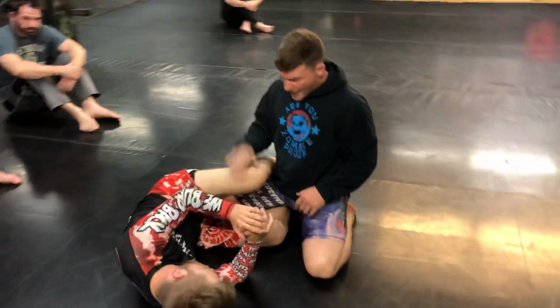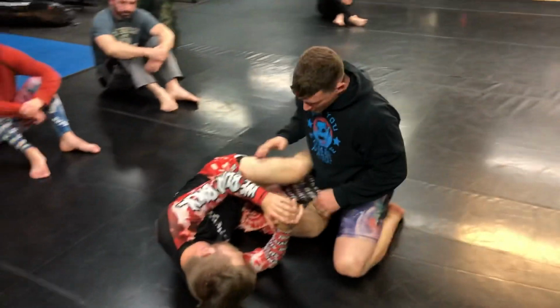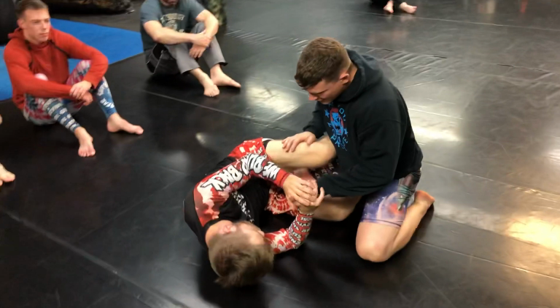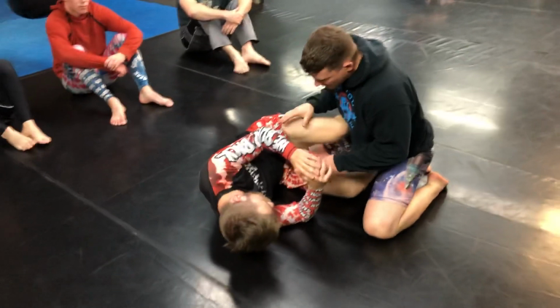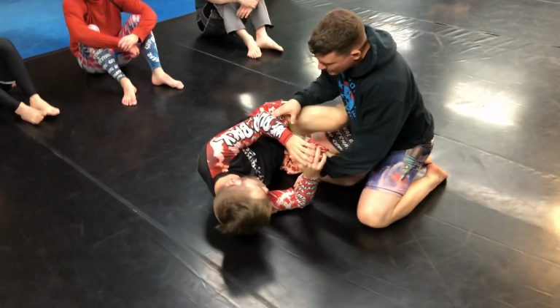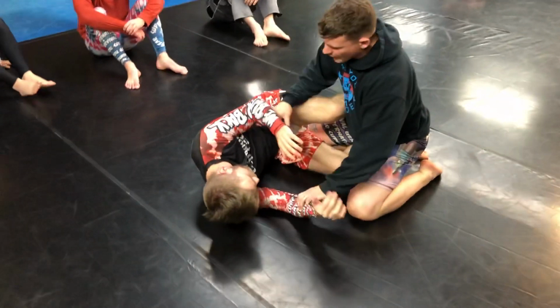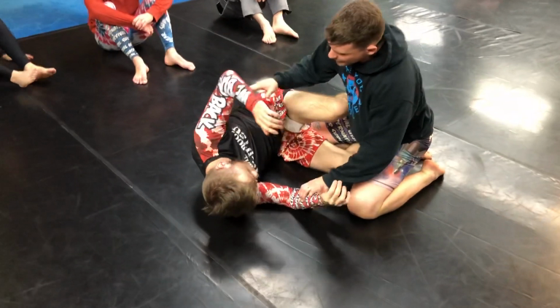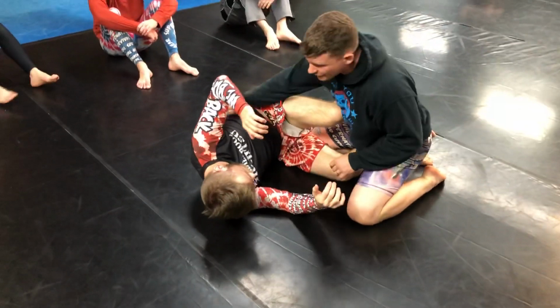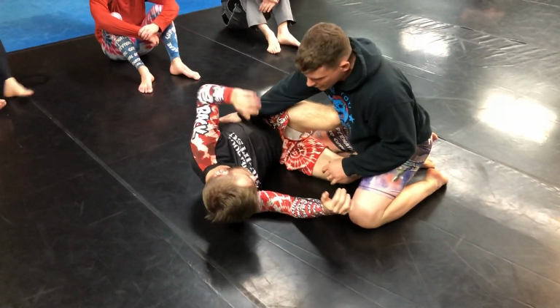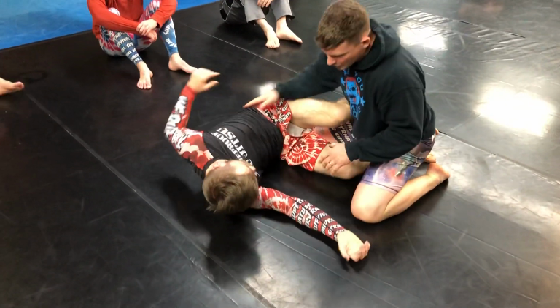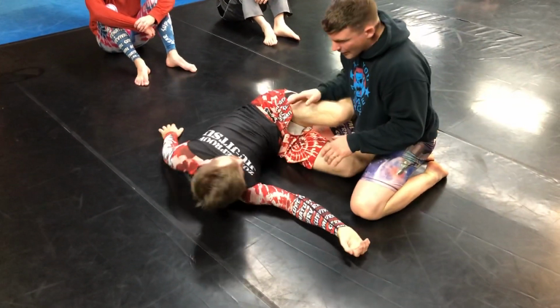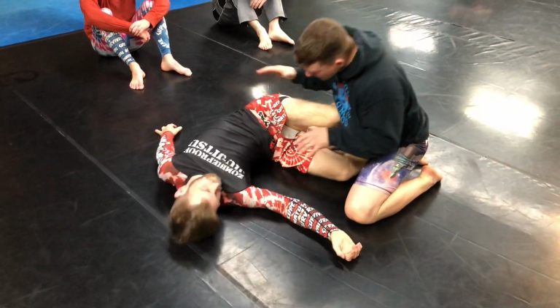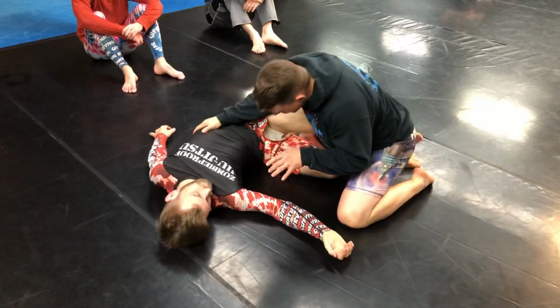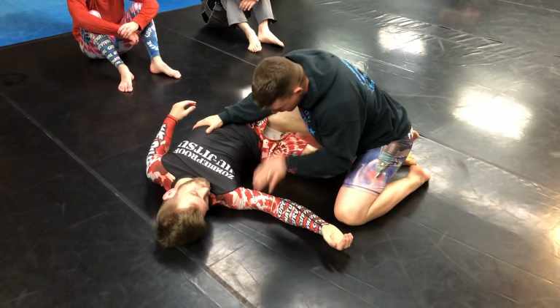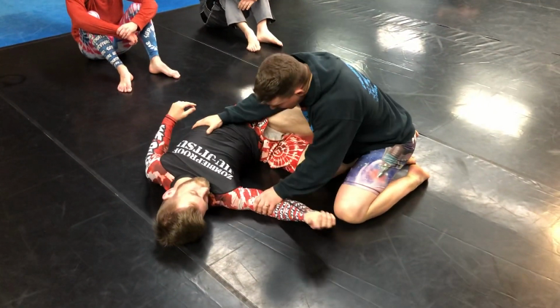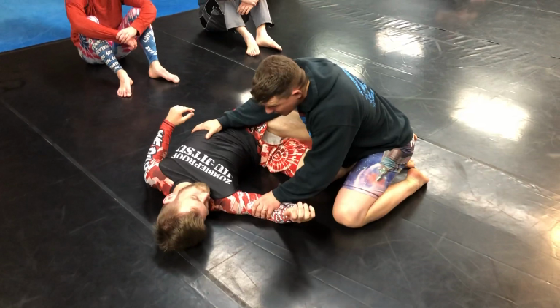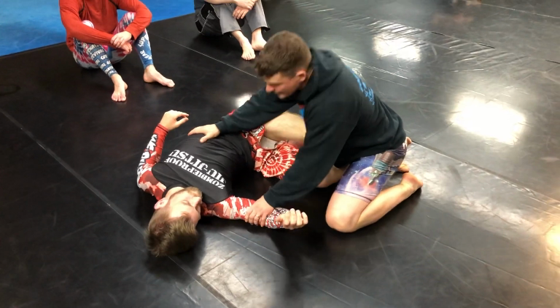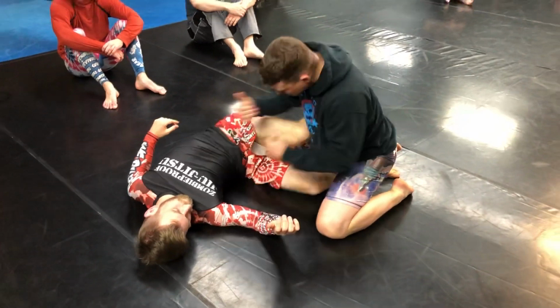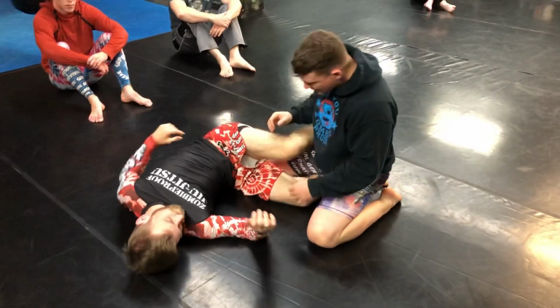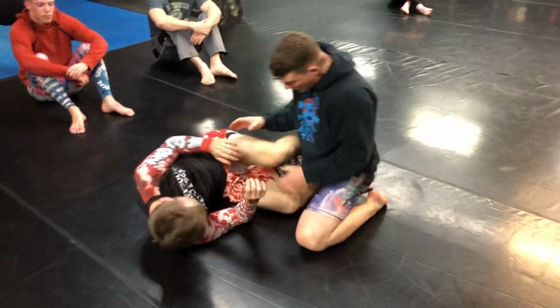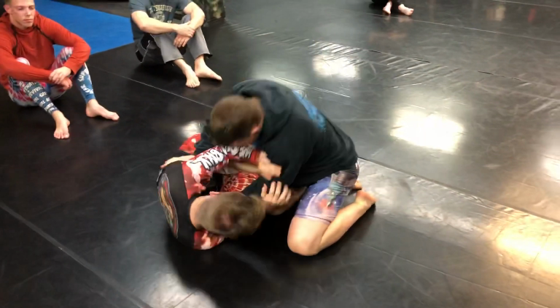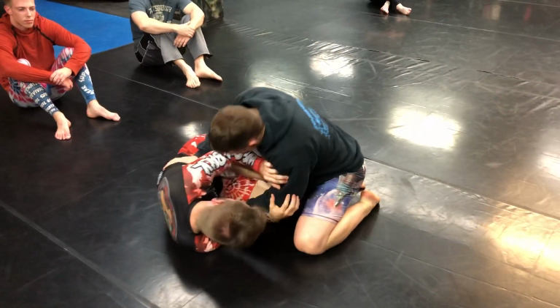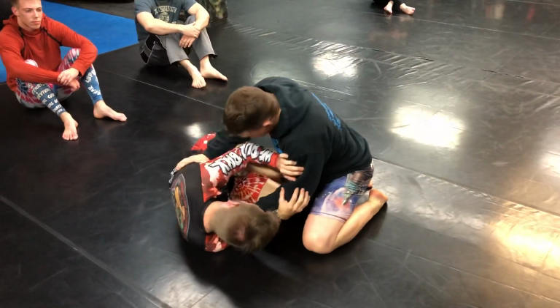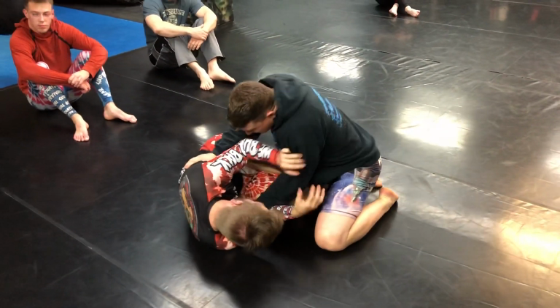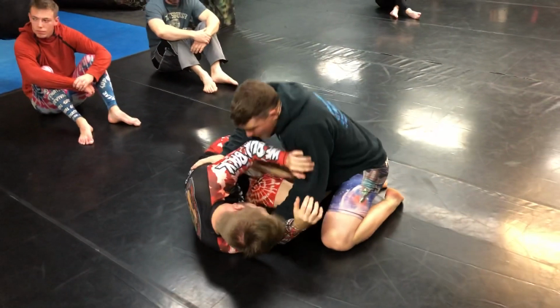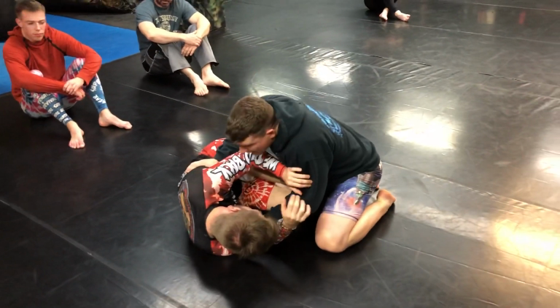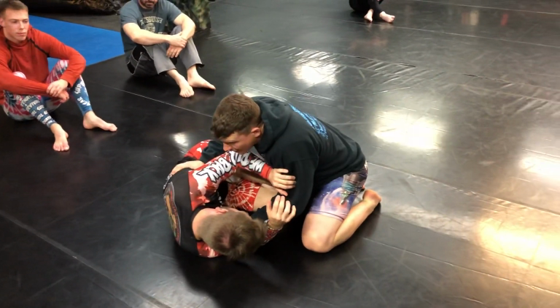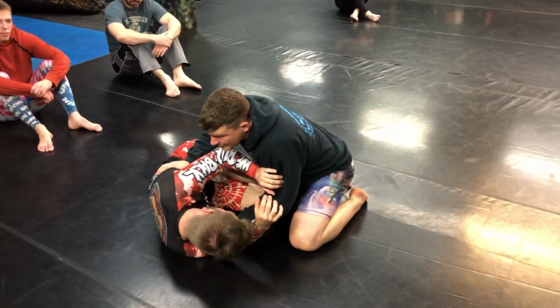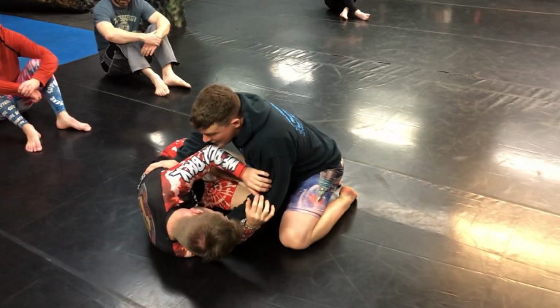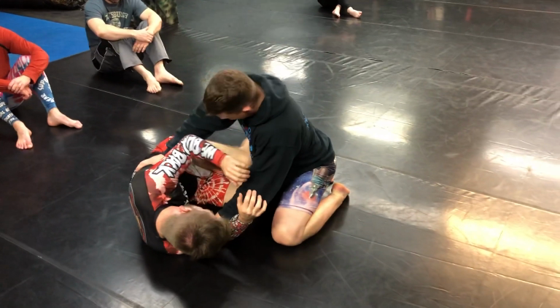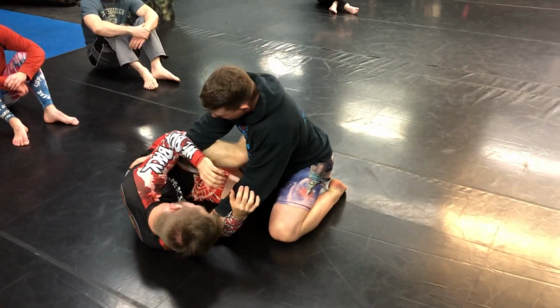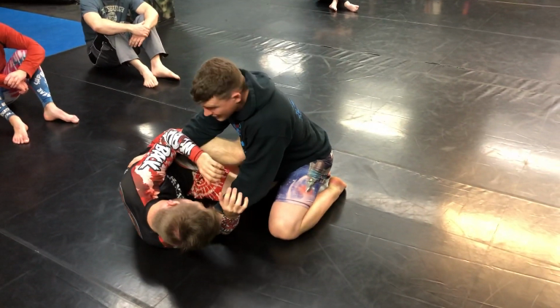Now, with the knee shield in, what I like doing — instead of fighting for the underhook right away — I put my hand here and my hand here. So if he's in towards me, I put my hand on the ribs and my hand on the arm. Now I want to clear this leg.